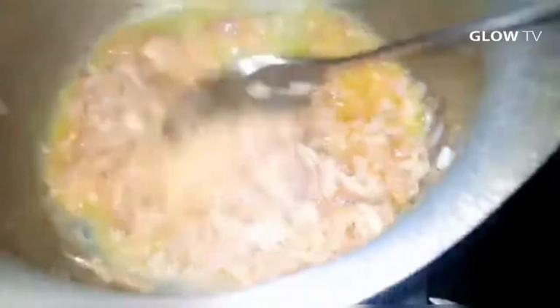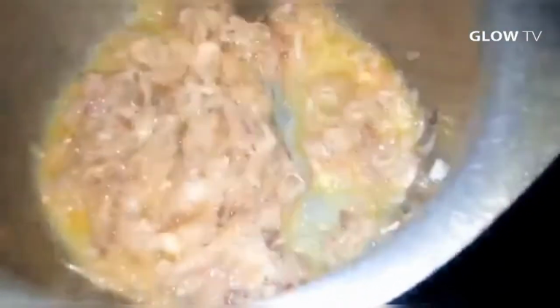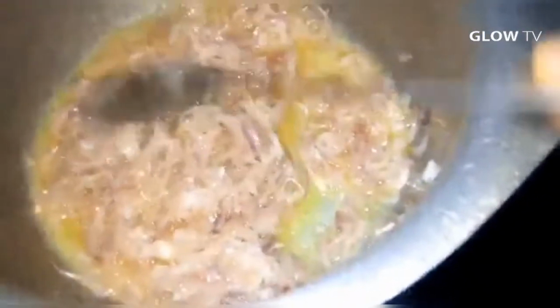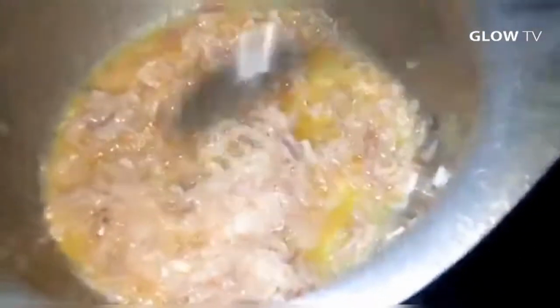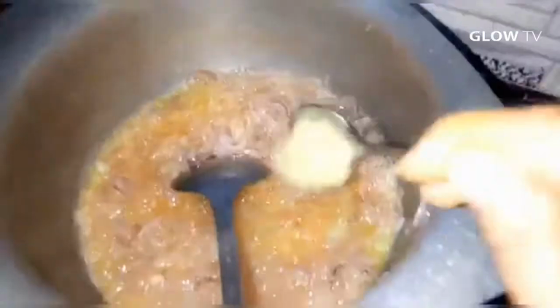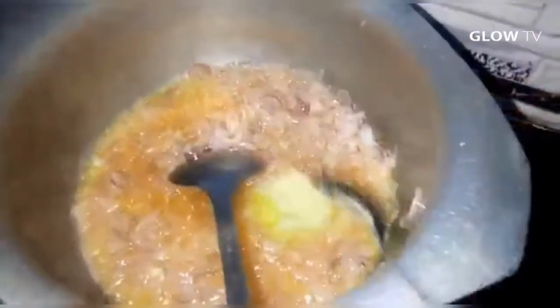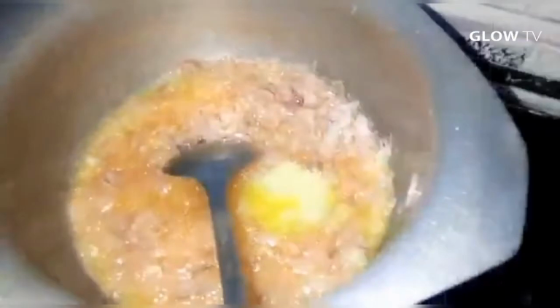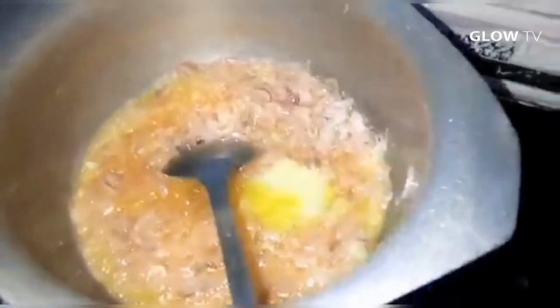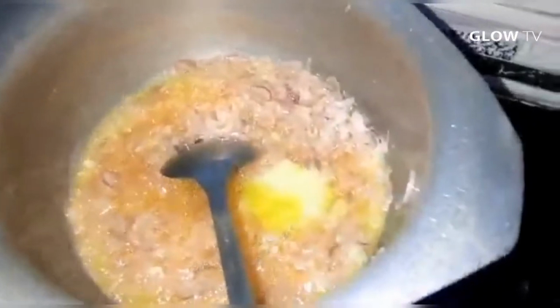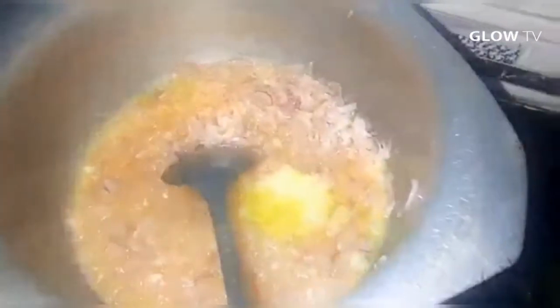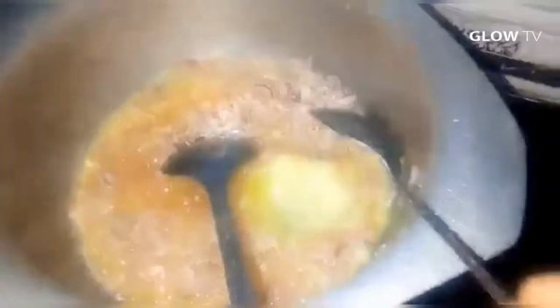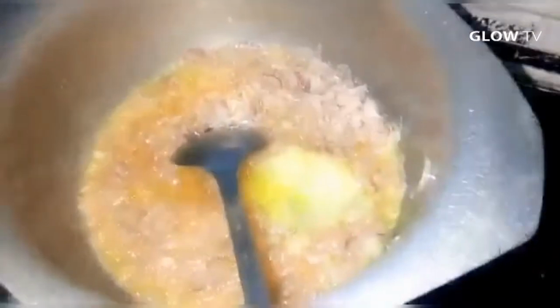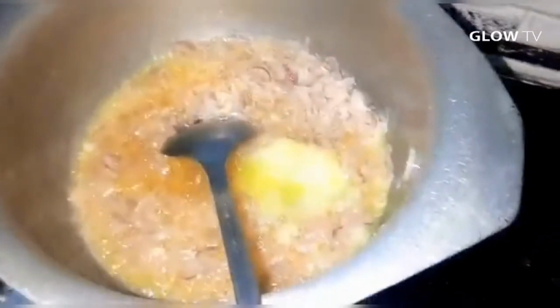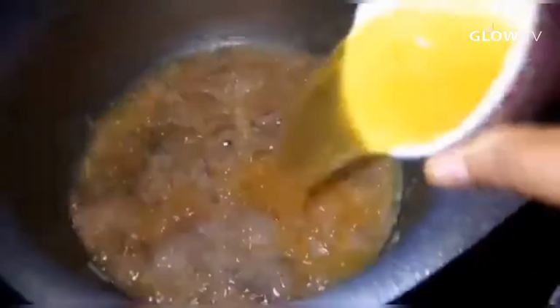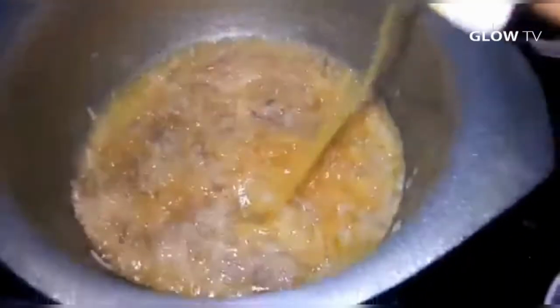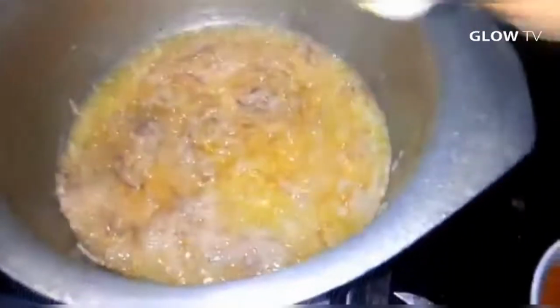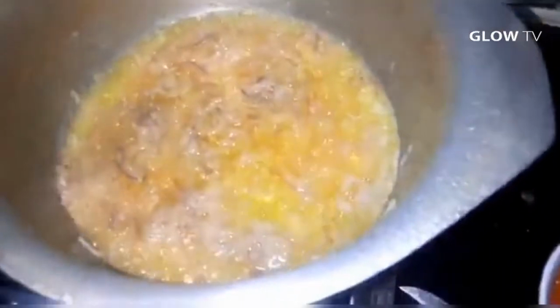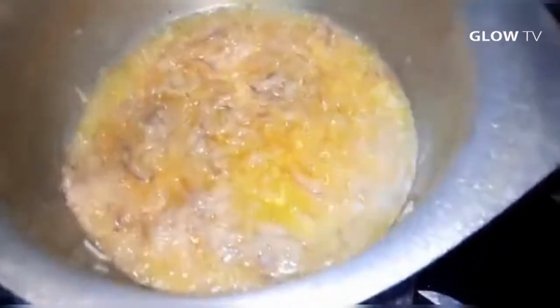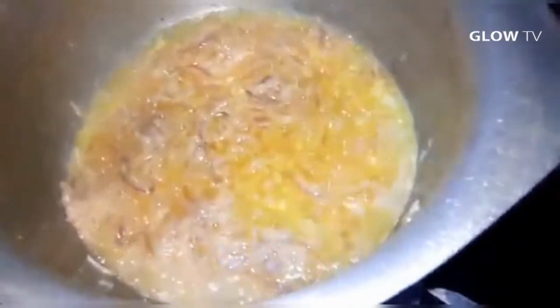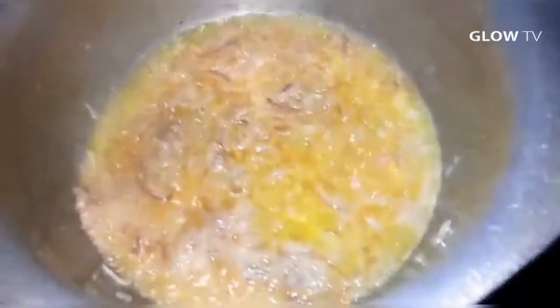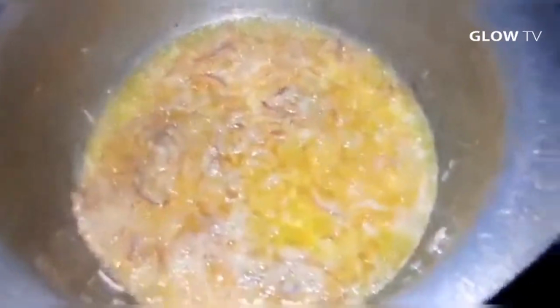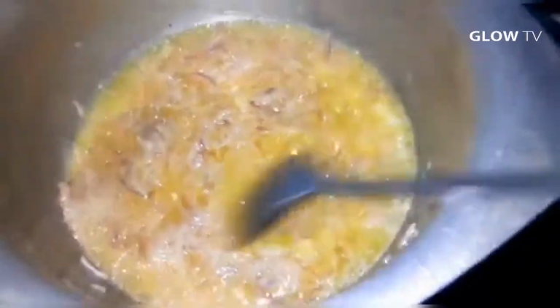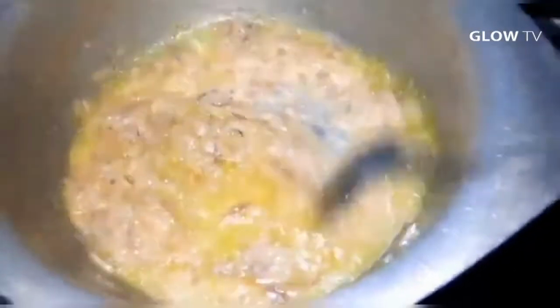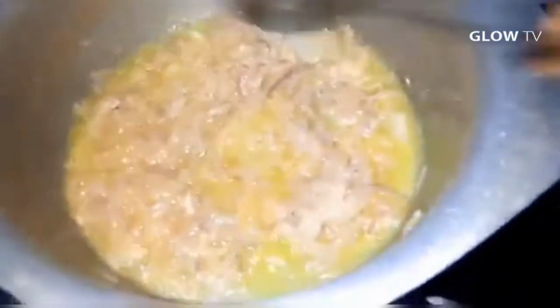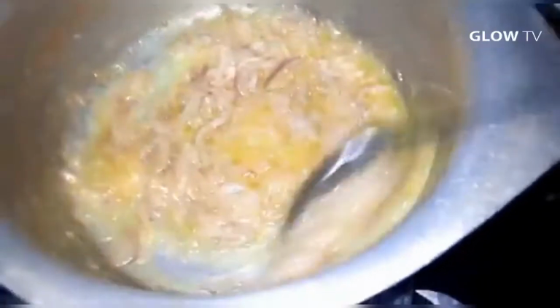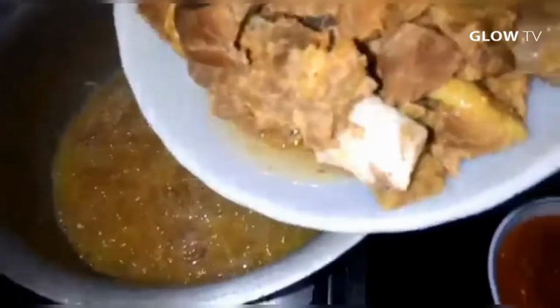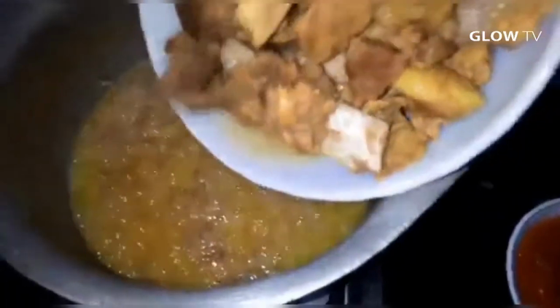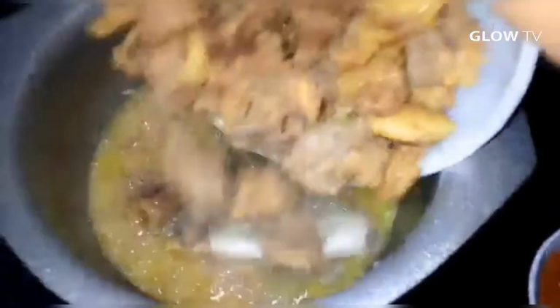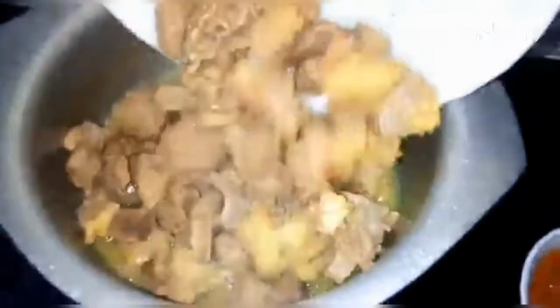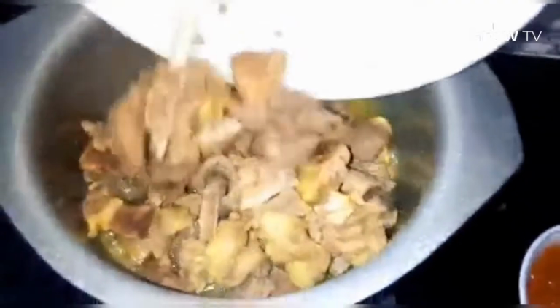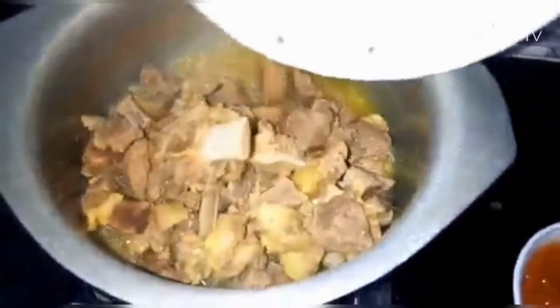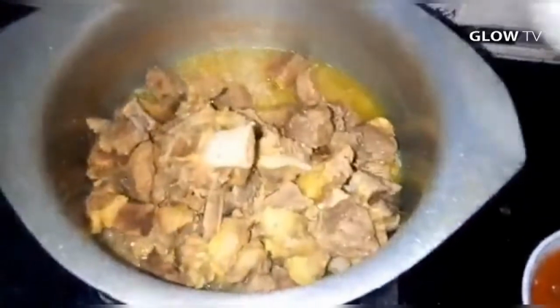I will add 1 tablespoon of achar paste. After that, I will add more achar paste. I will add the stock to it so that it will keep the taste. When it is dry, I will add the paste.